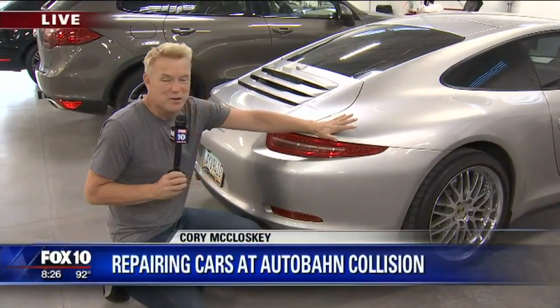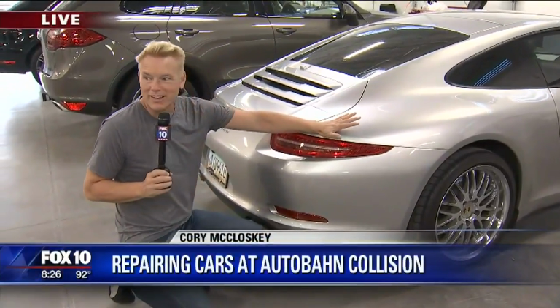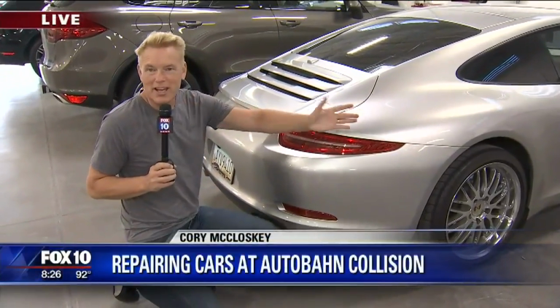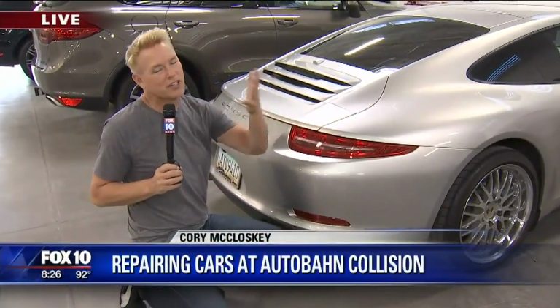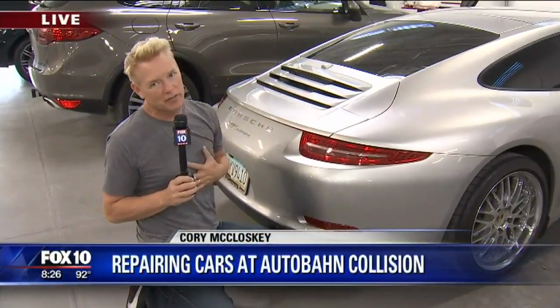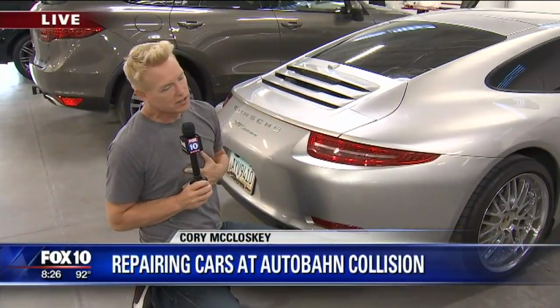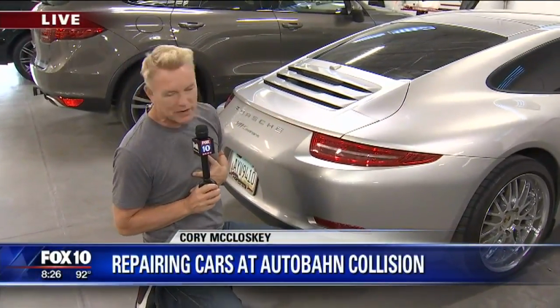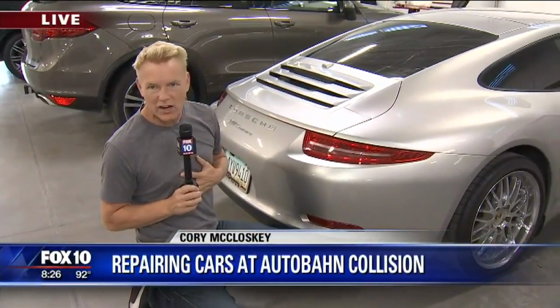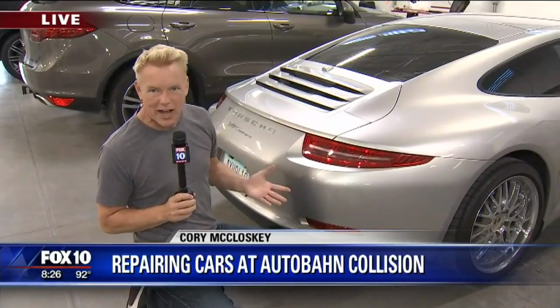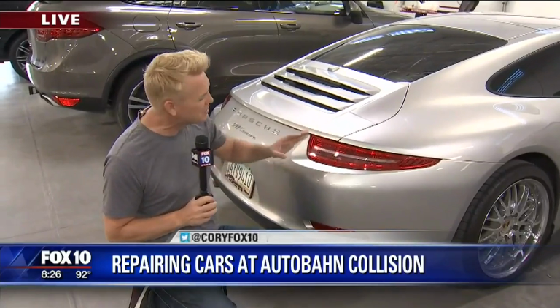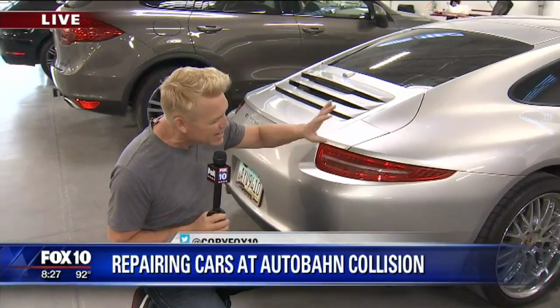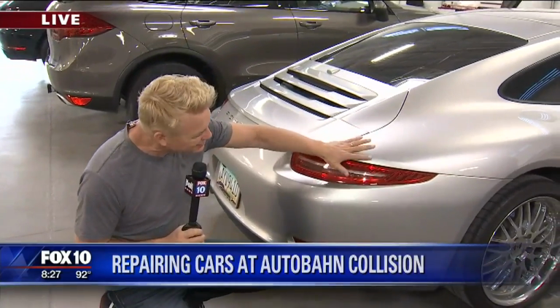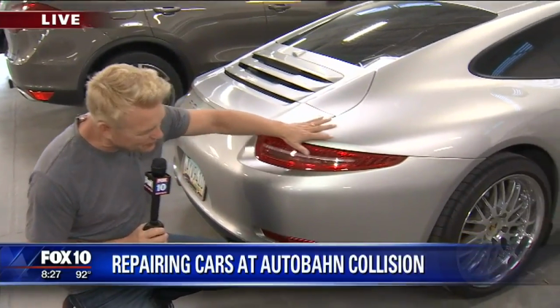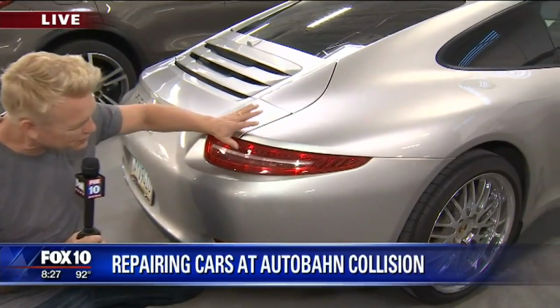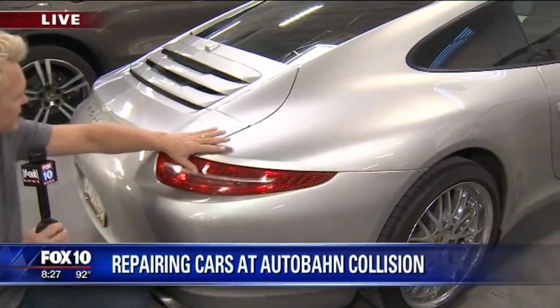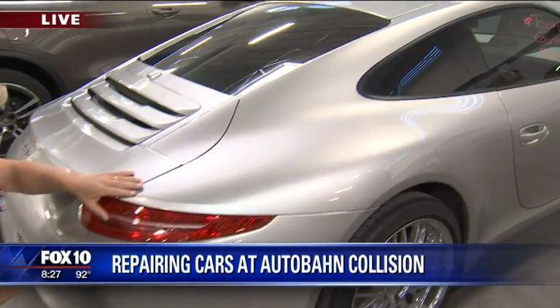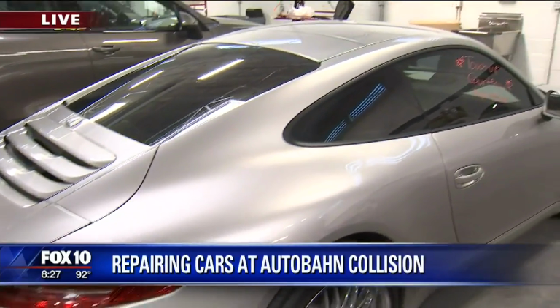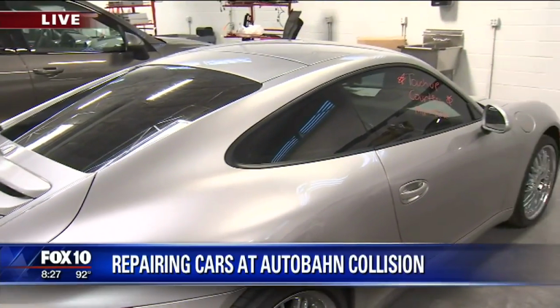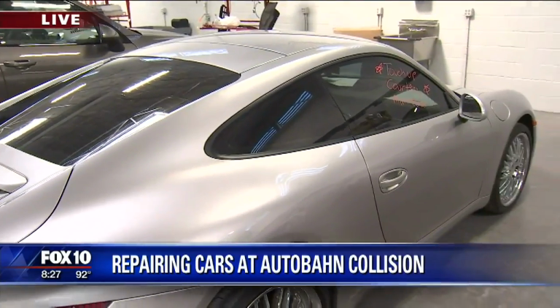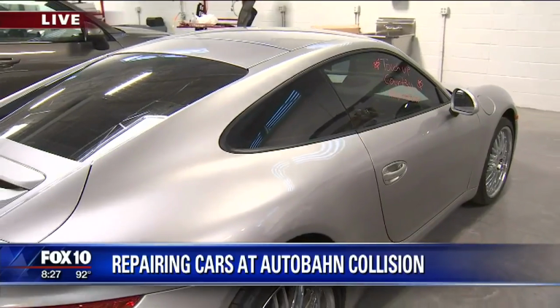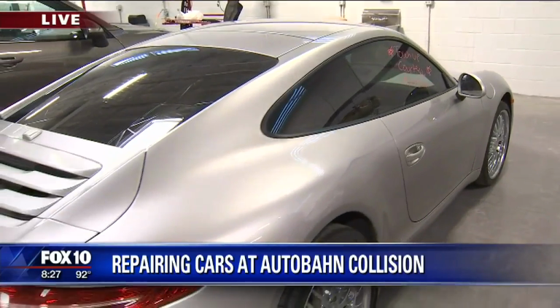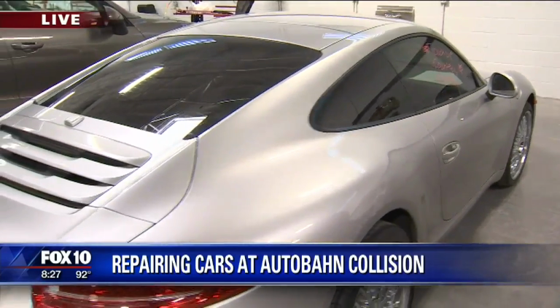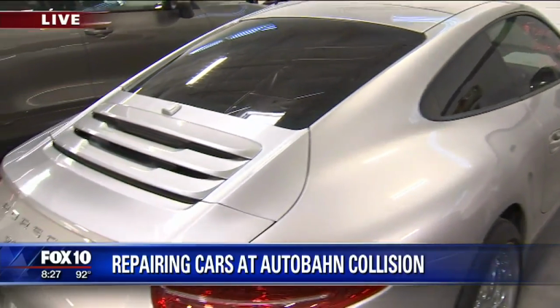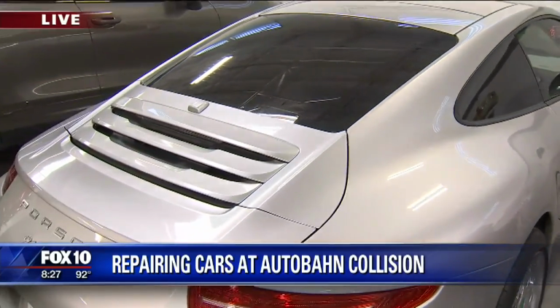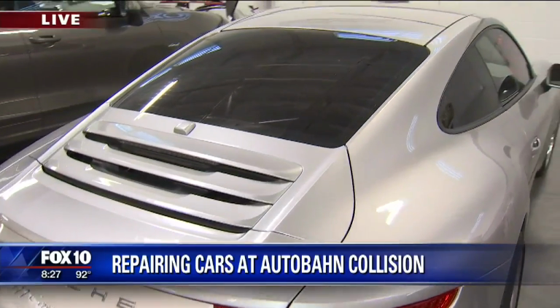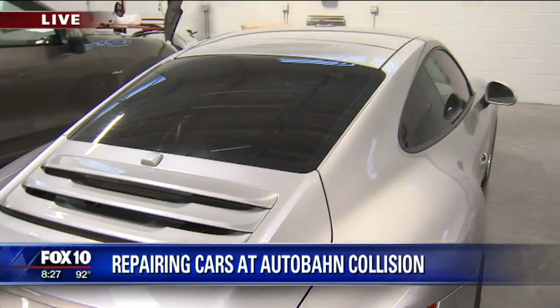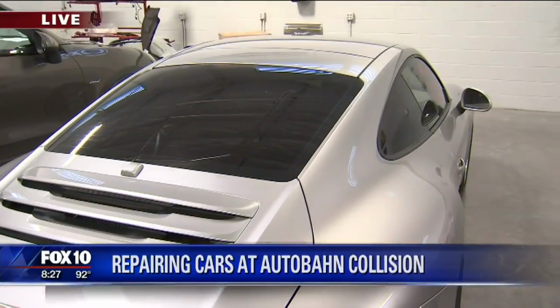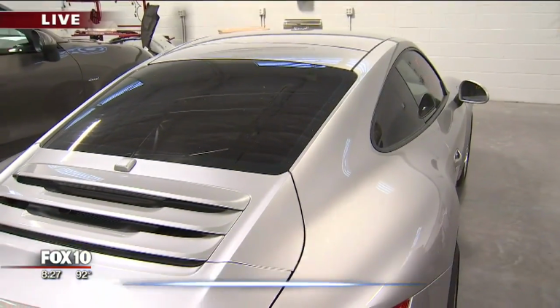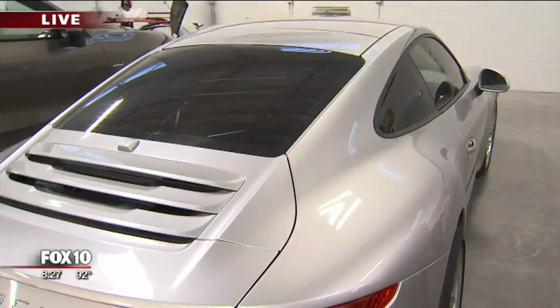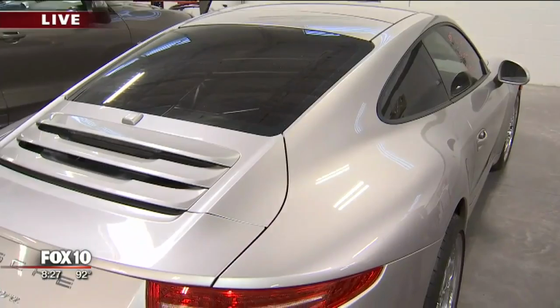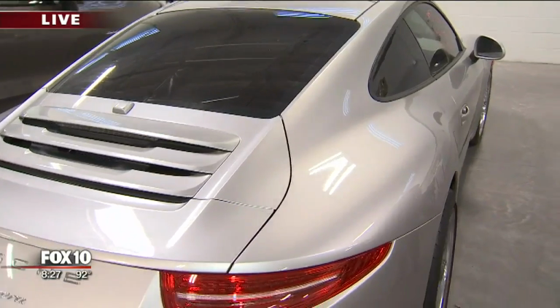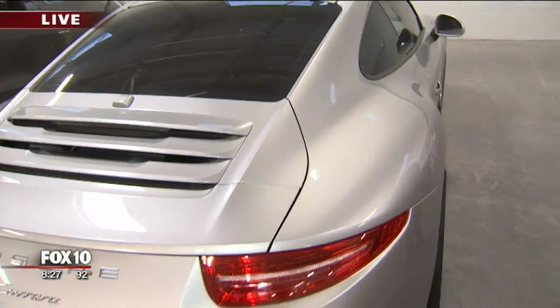Thank you for joining us. Good morning, you guys. You know I love cars — wherever they are, that's where I like to be. This is one of Porsche's flagships, the 911 Carrera. It's a new one. Even a brand-new, beautiful vehicle like this is going to take a ding now and then.